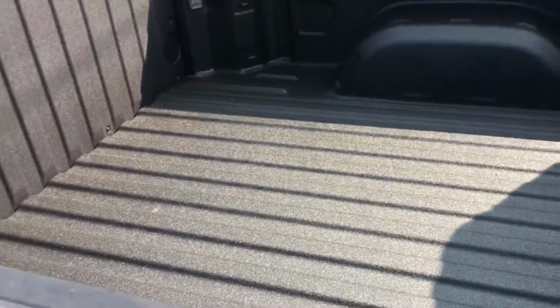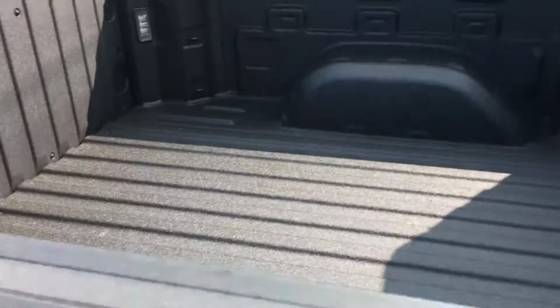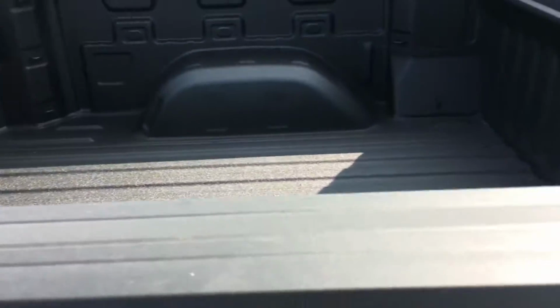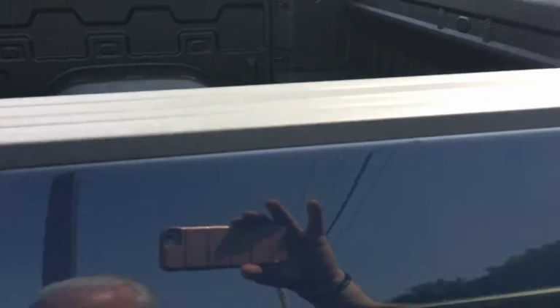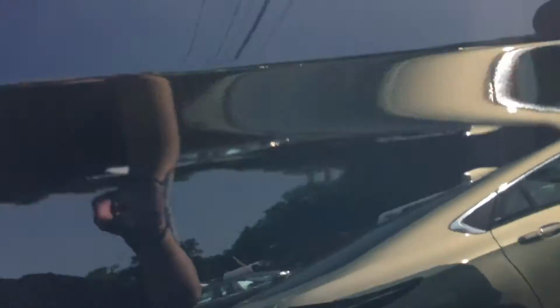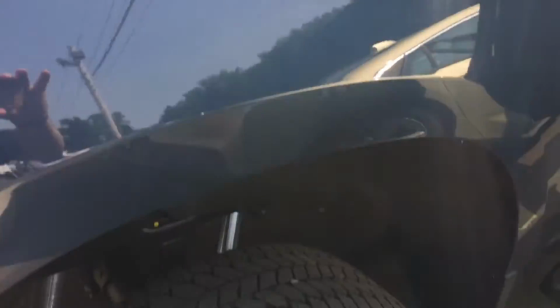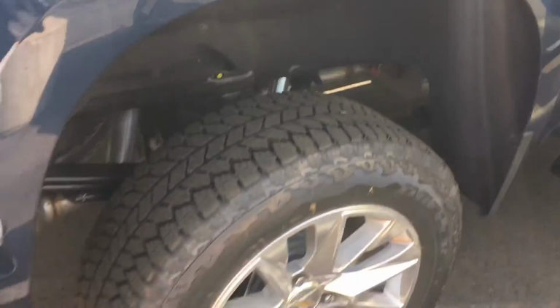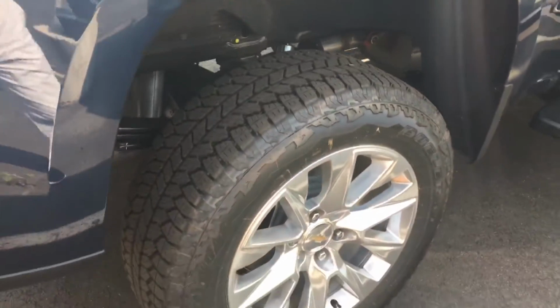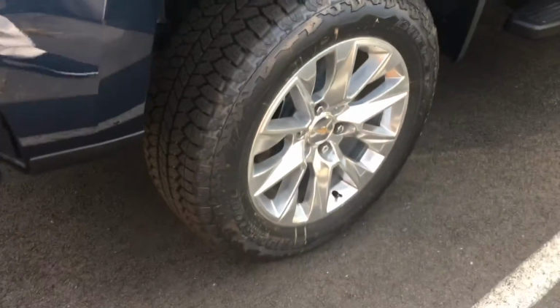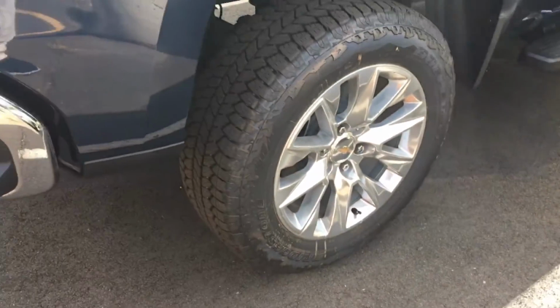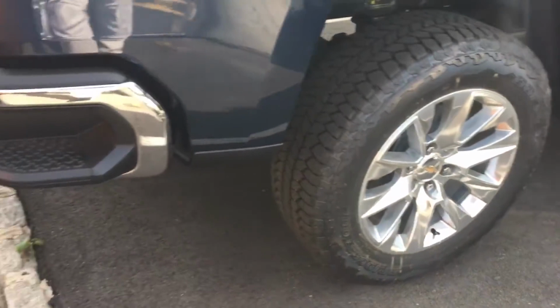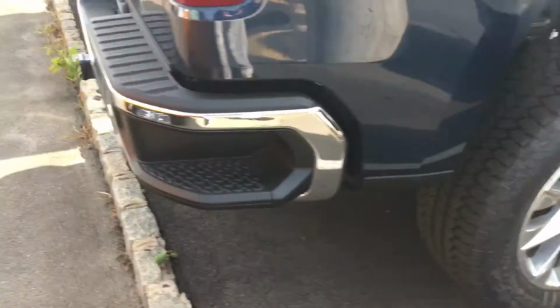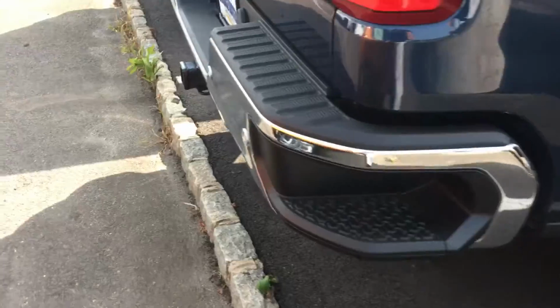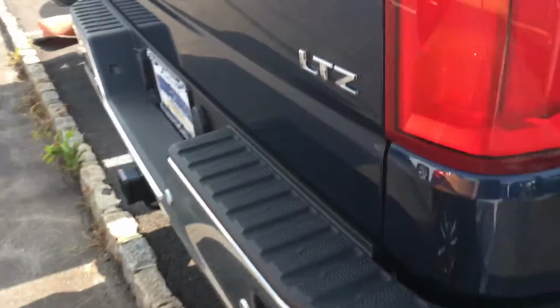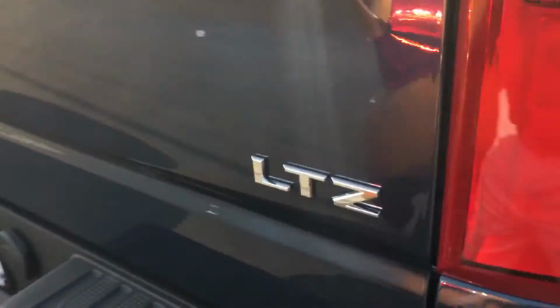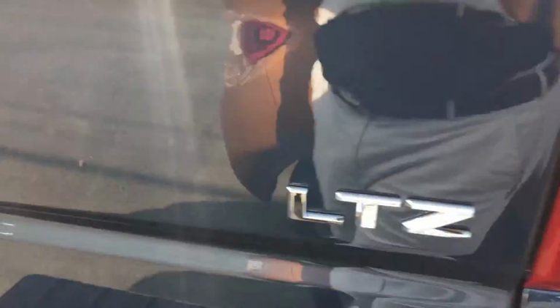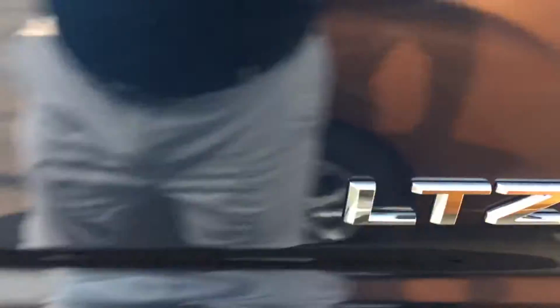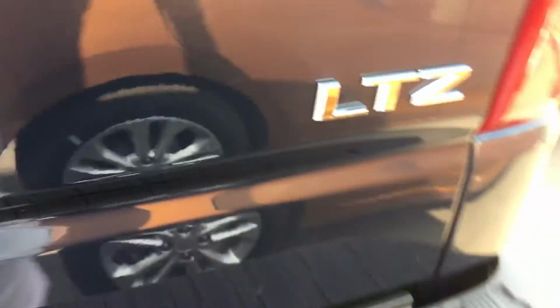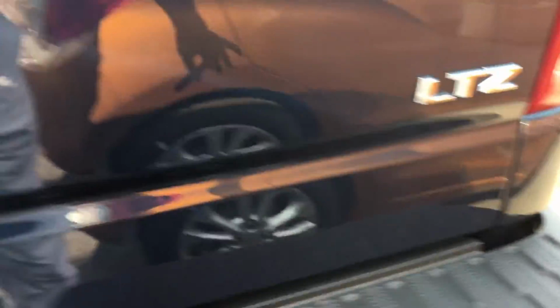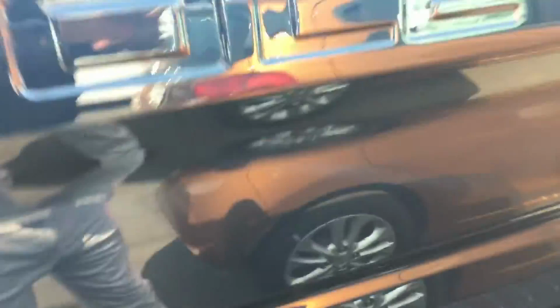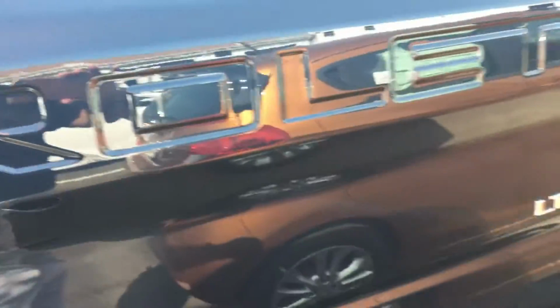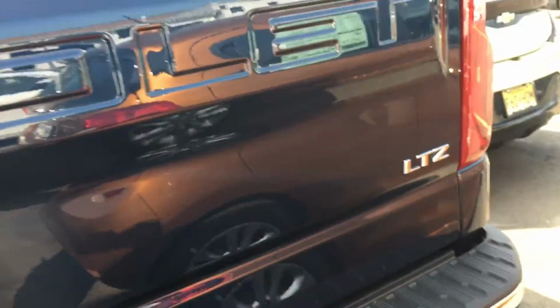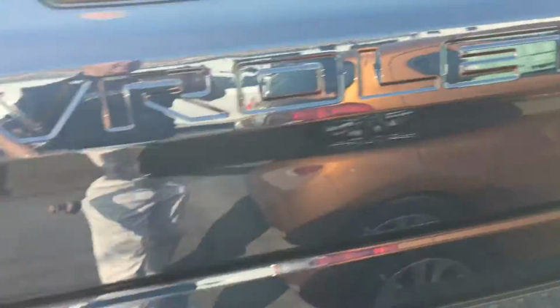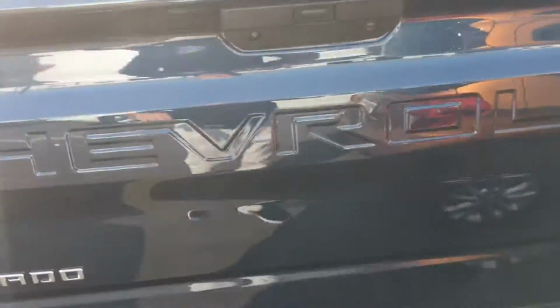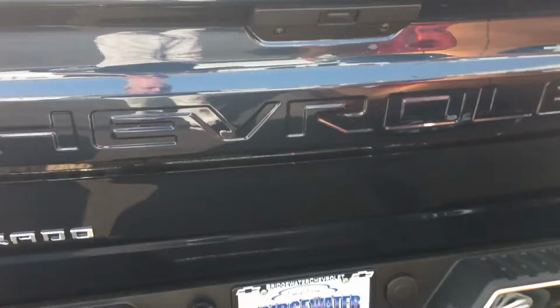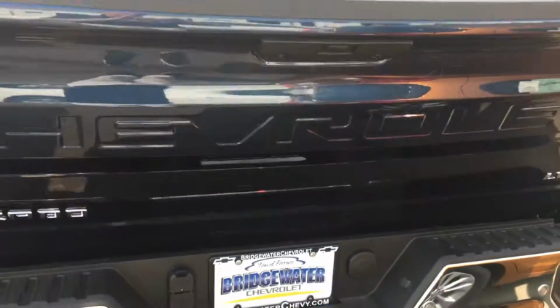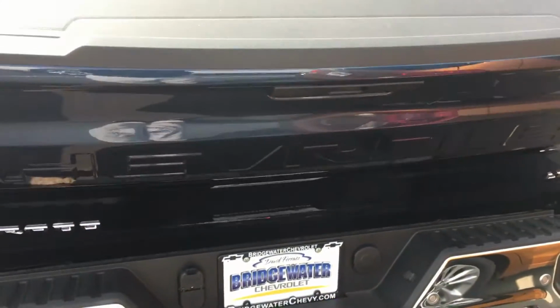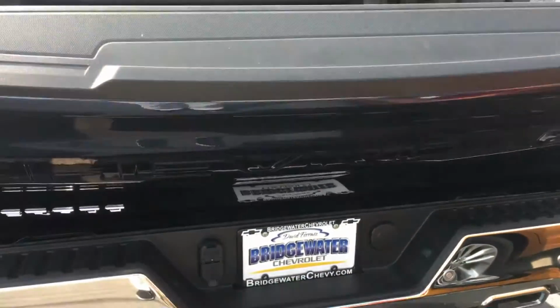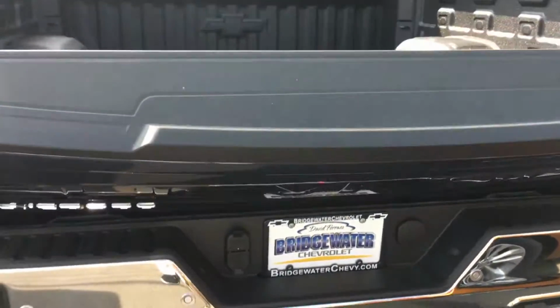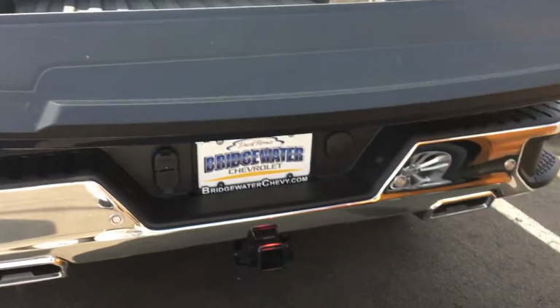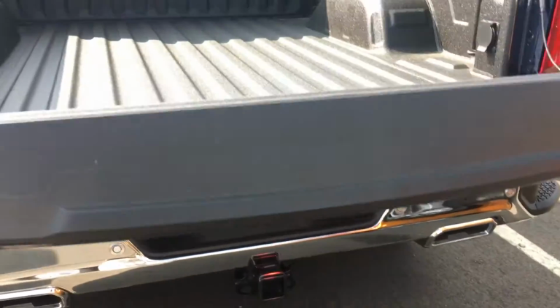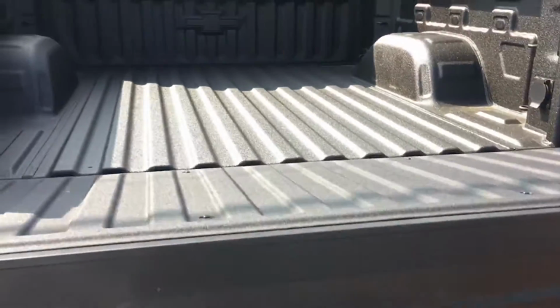Step to the back — spray-in bed liner. This truck is just awesome. LTZ, easy release.